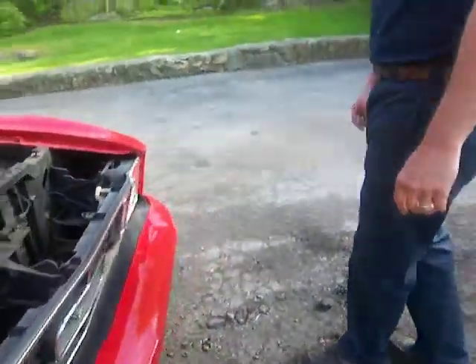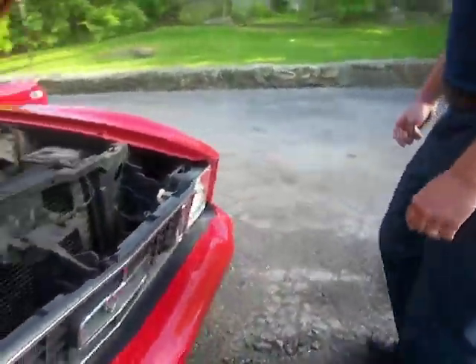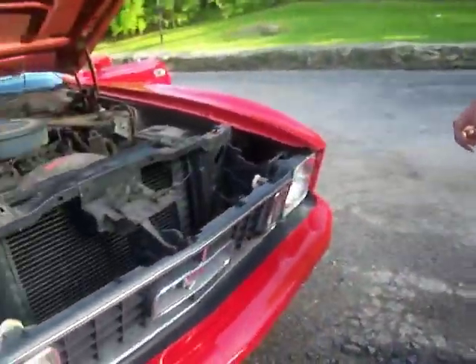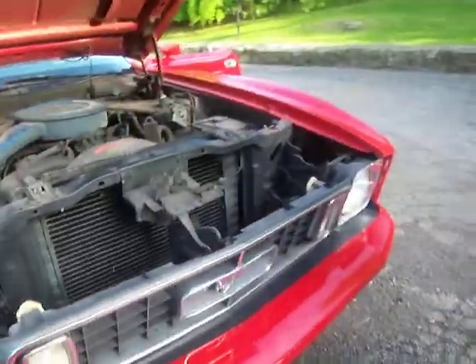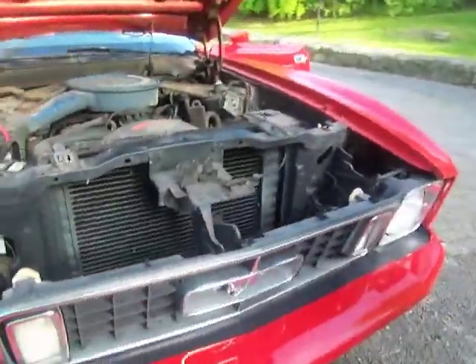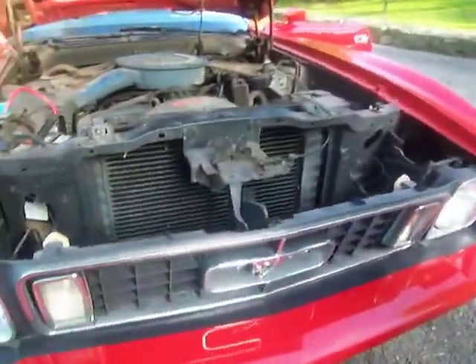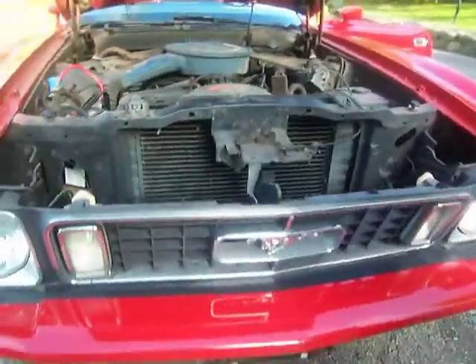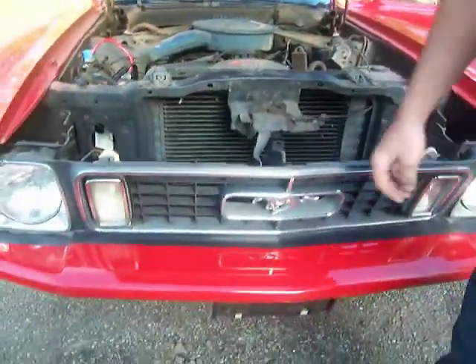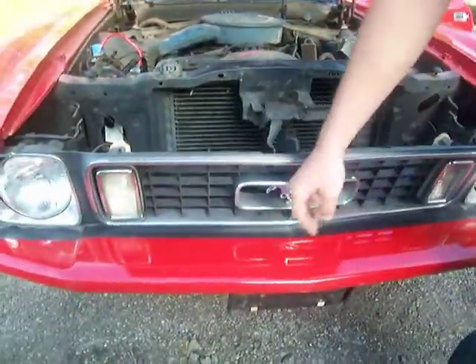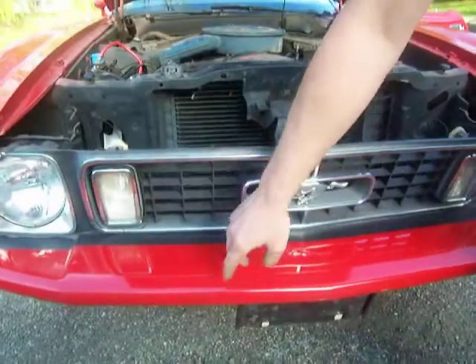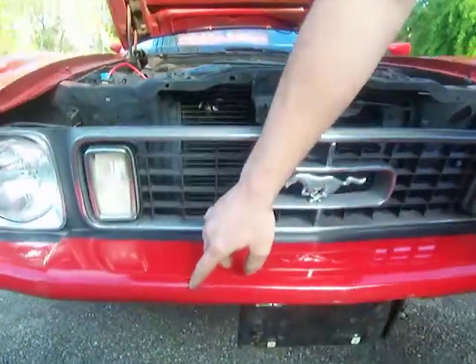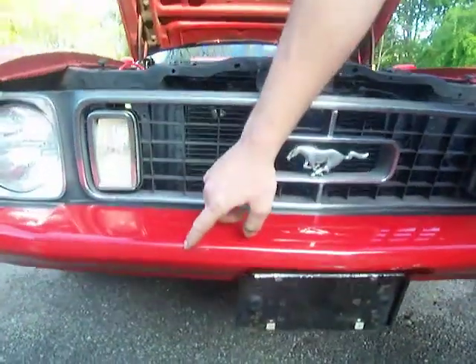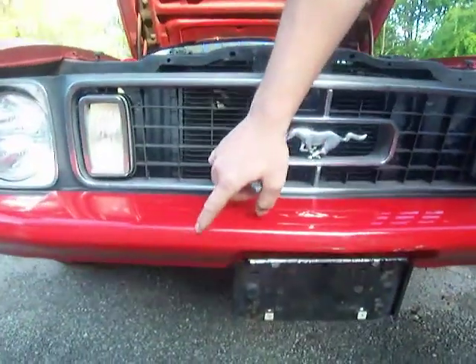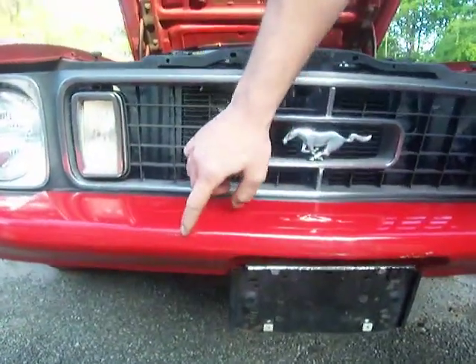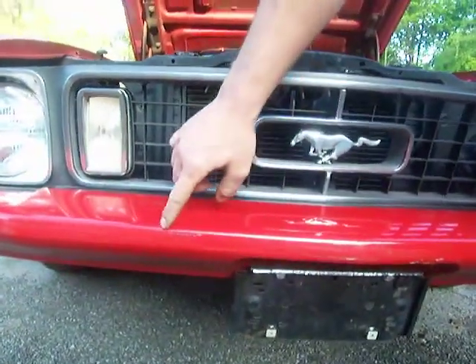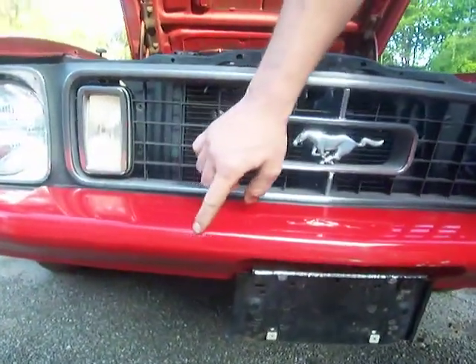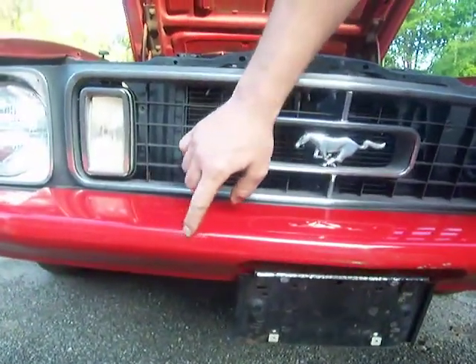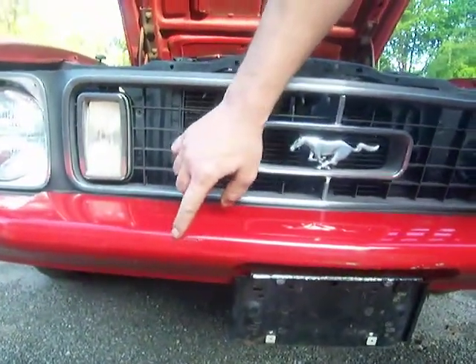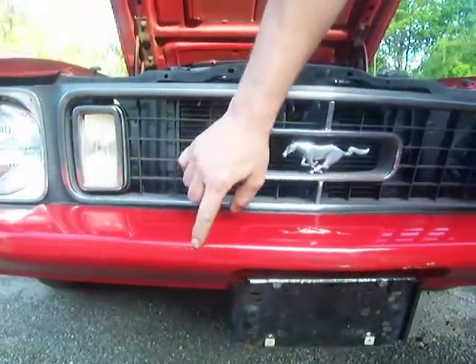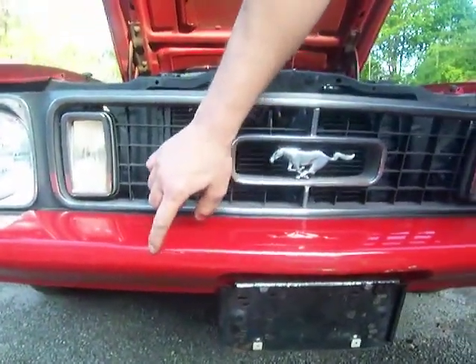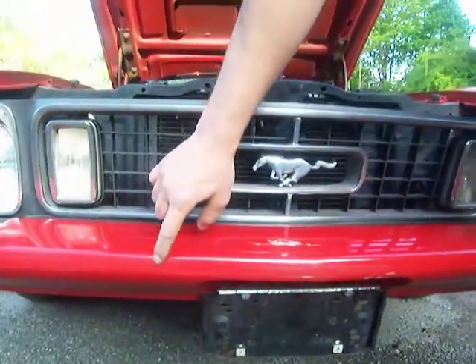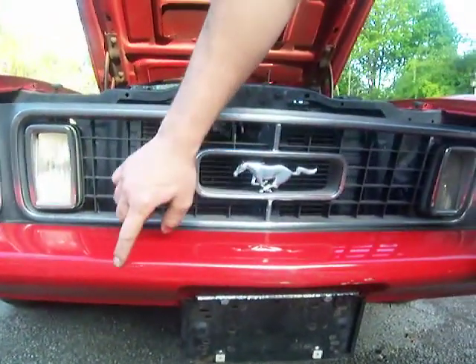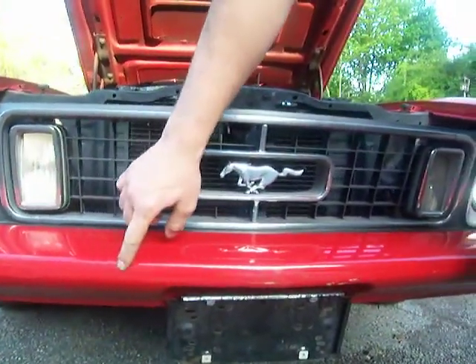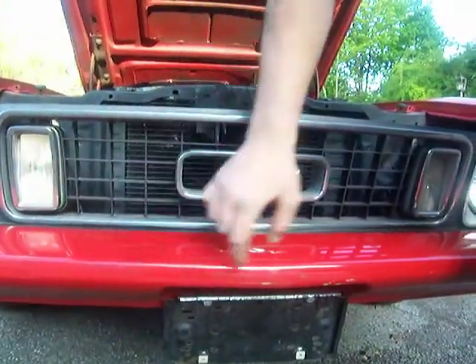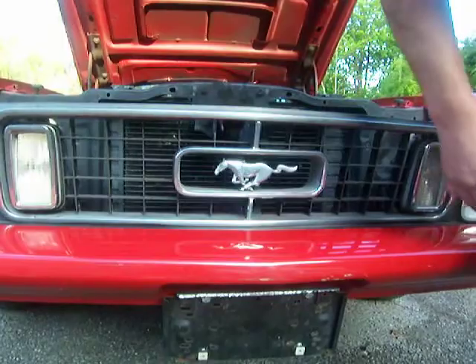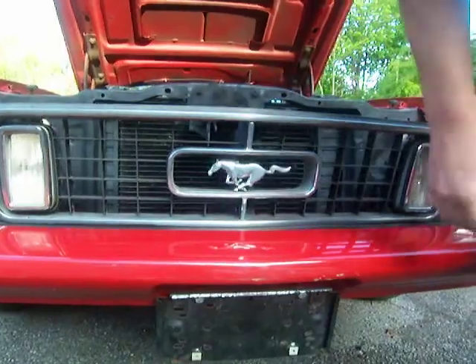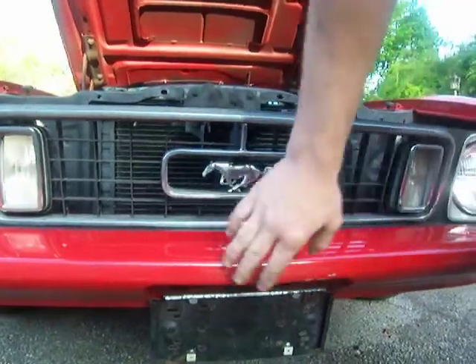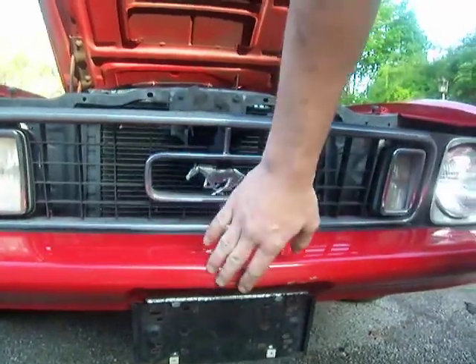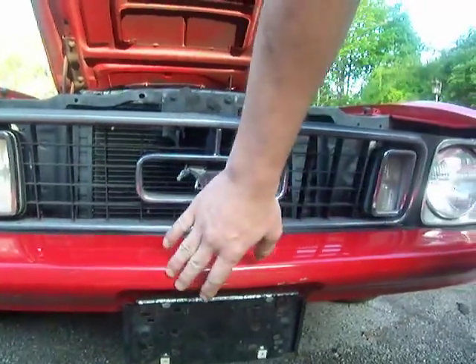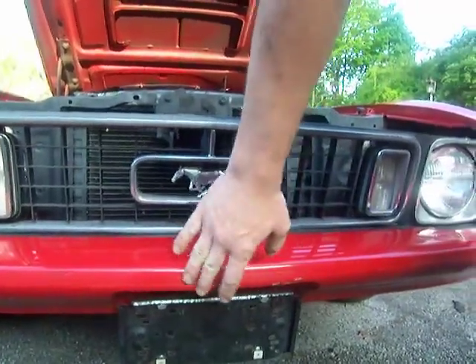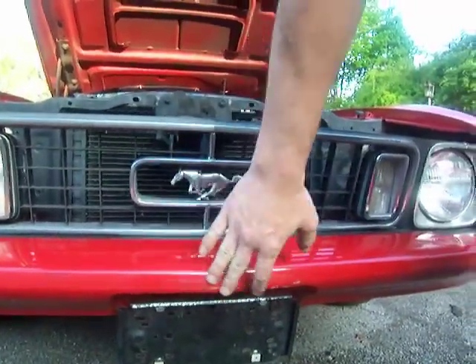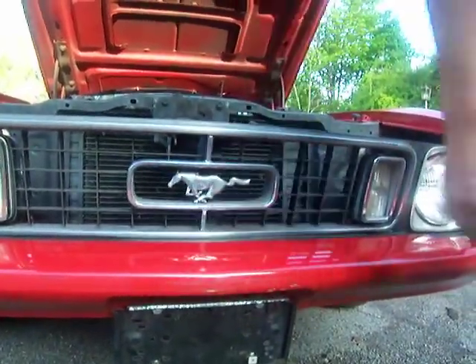Front bumper has no cracks in it at all. The same touch-up paint used on the fender and on the door — it's not quite the same matching color. And there's a little tiny bit of wear there on the front.